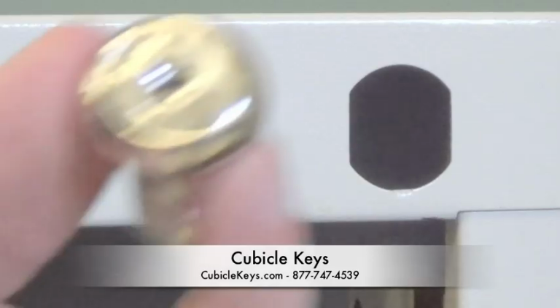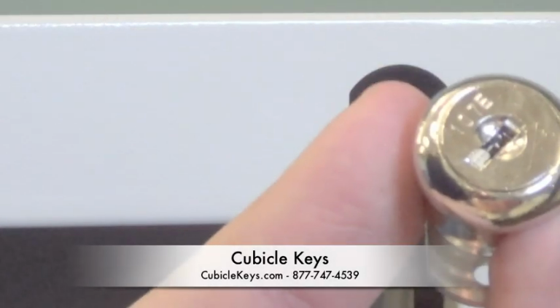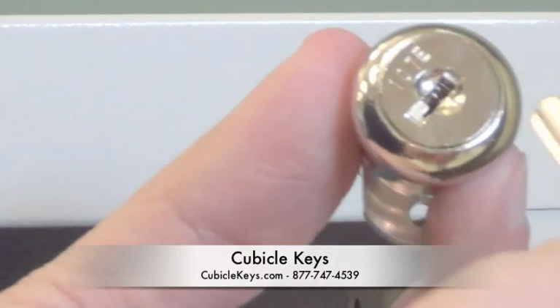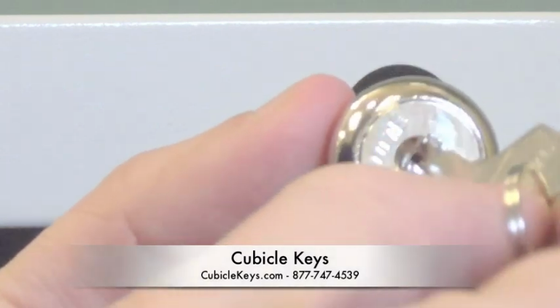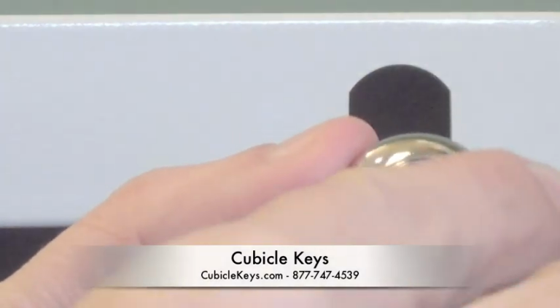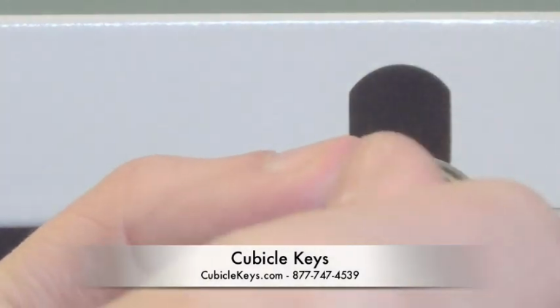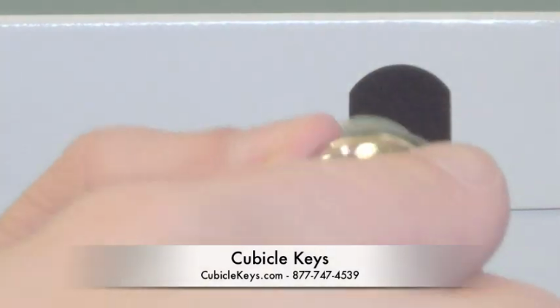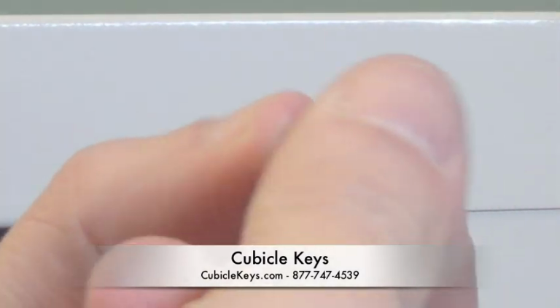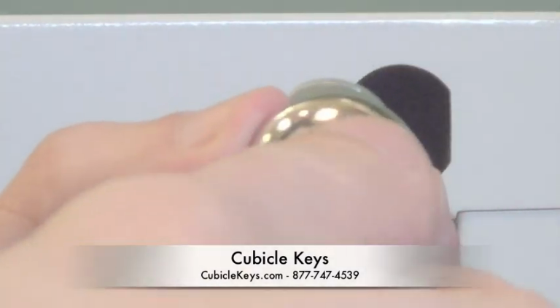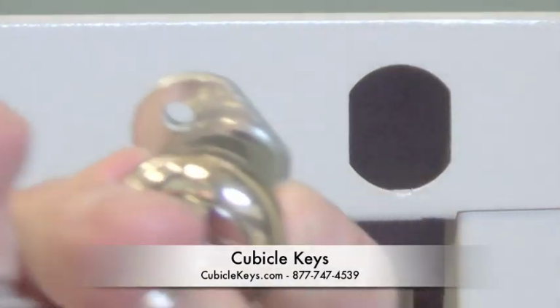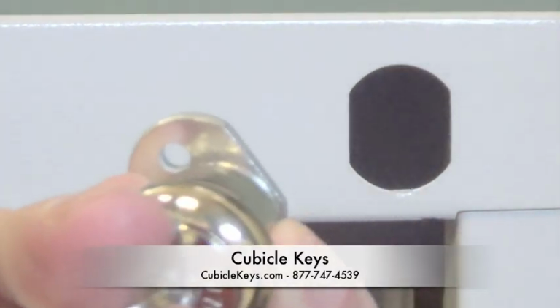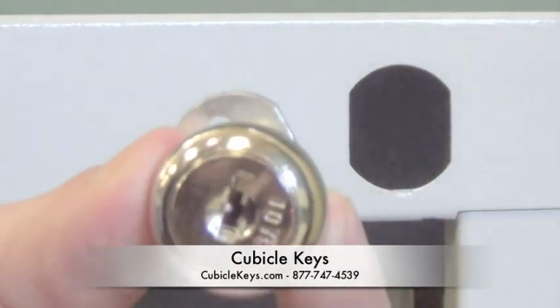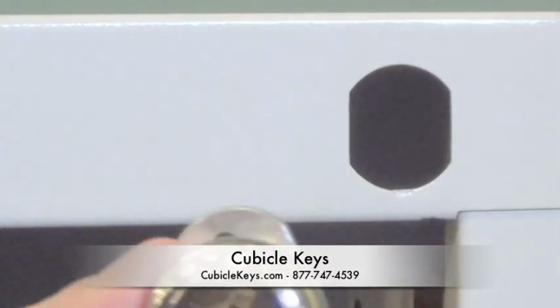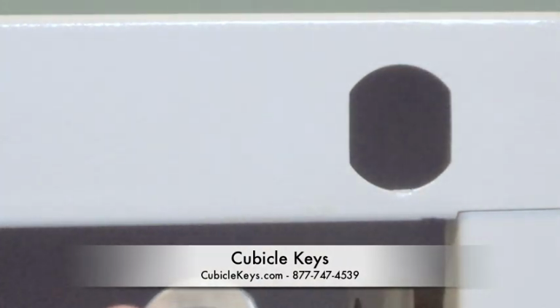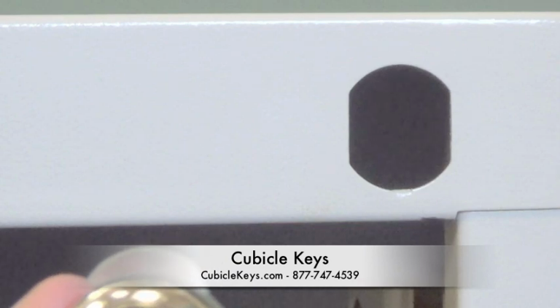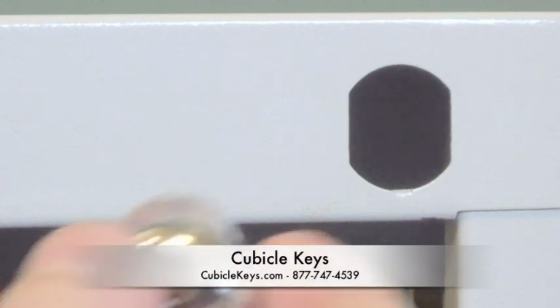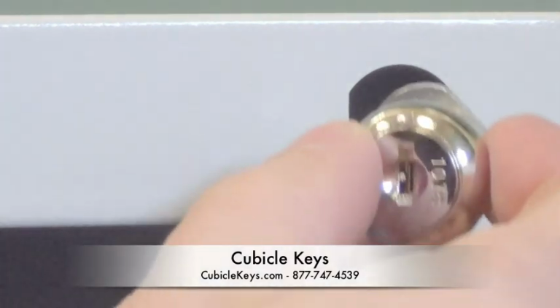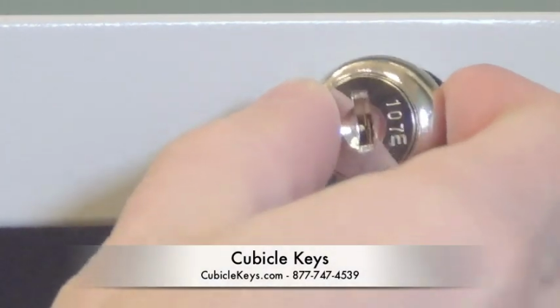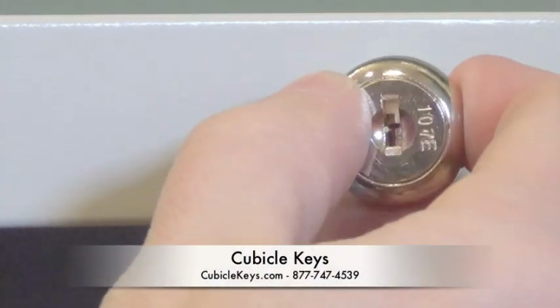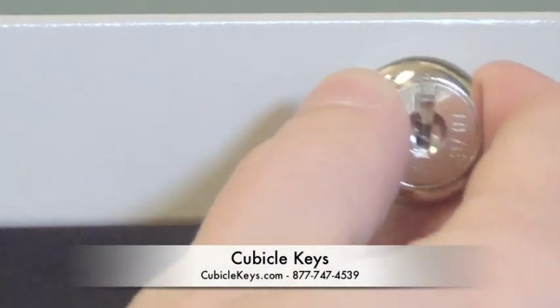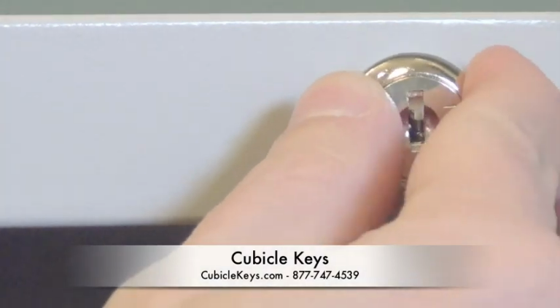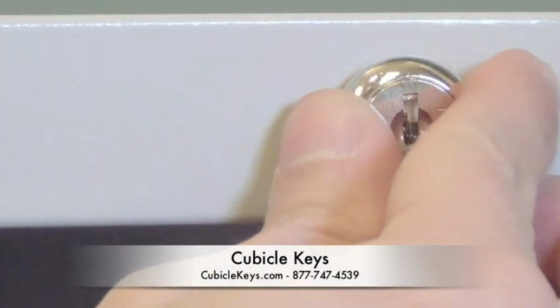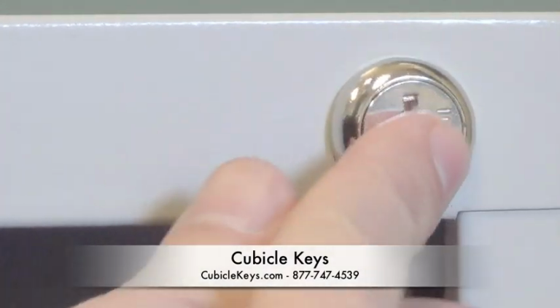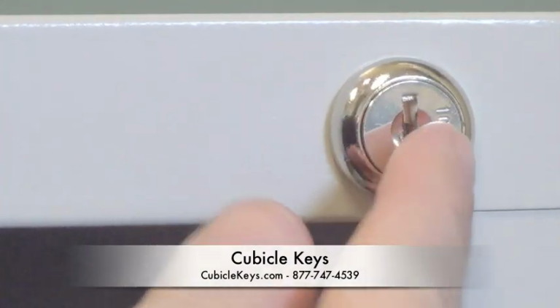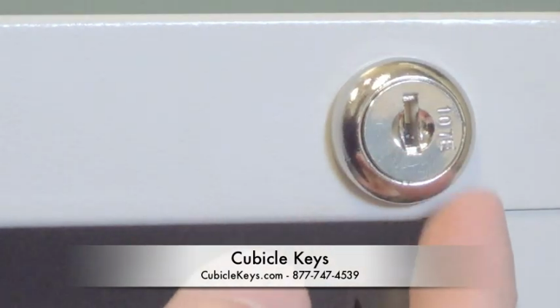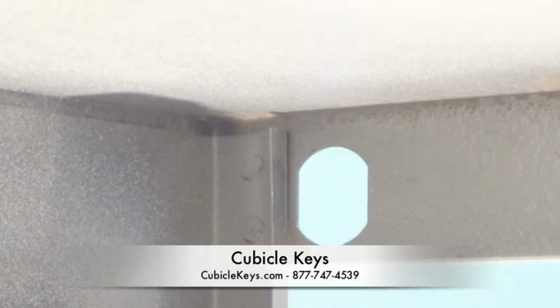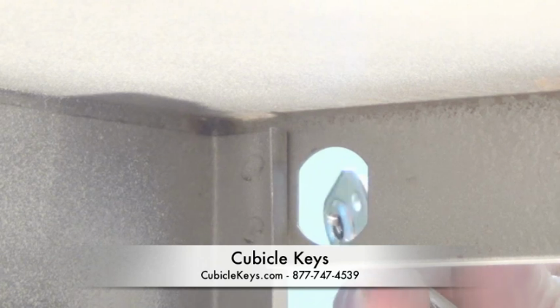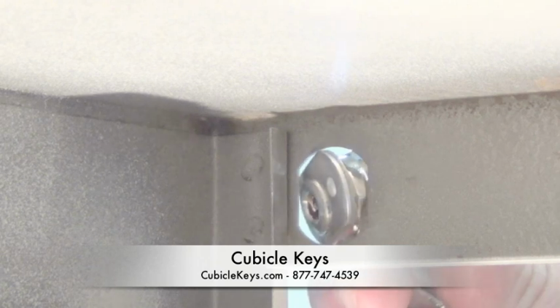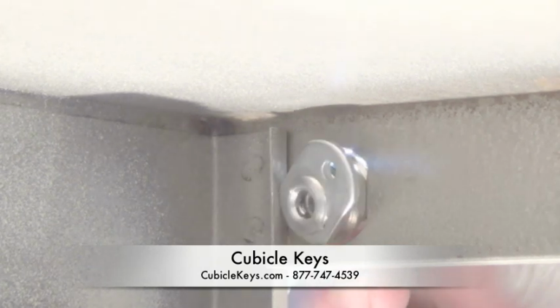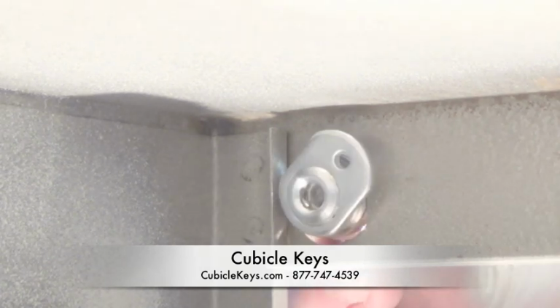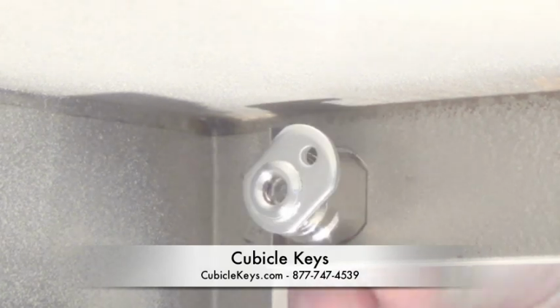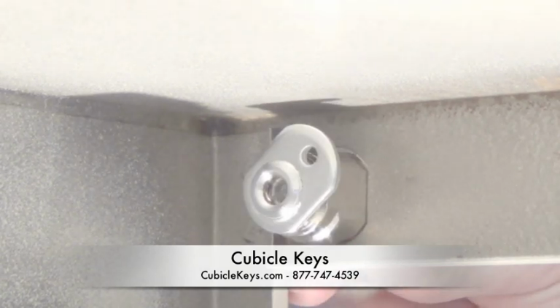Next, insert your lock. You shouldn't force it in — it should go in fairly smoothly. If it does give you a hard time, try to either rotate the lock 180 degrees or just actually turn it with a key. Then it will slide right in past that internal seam.